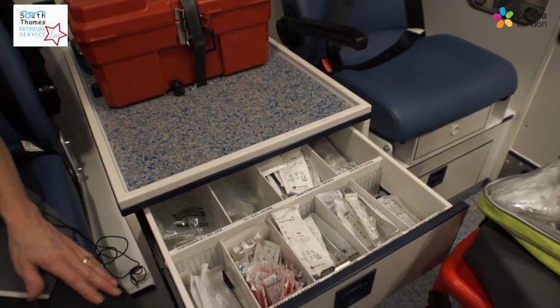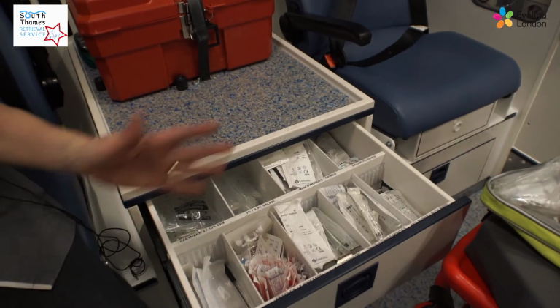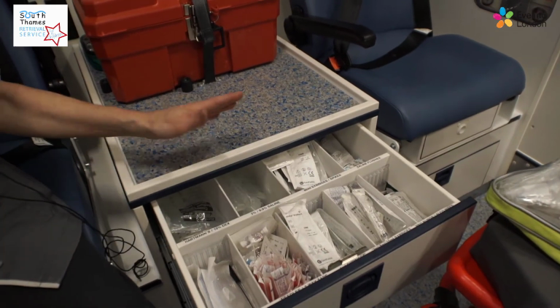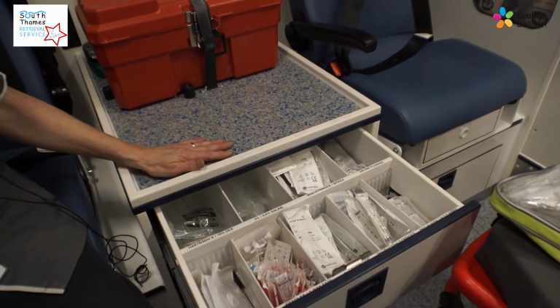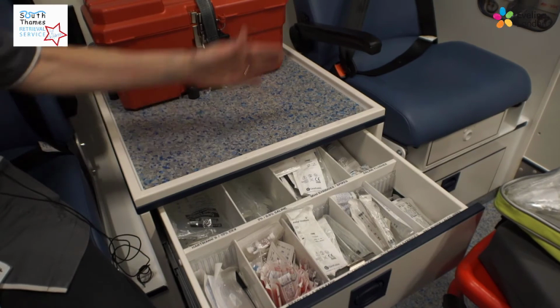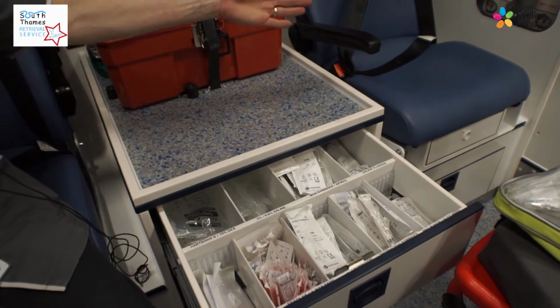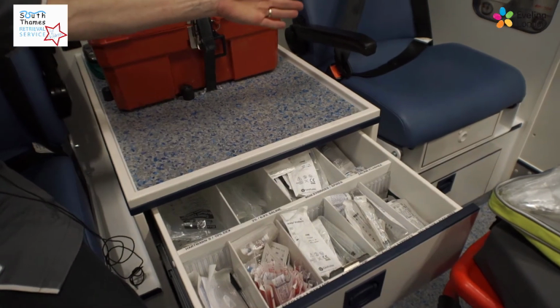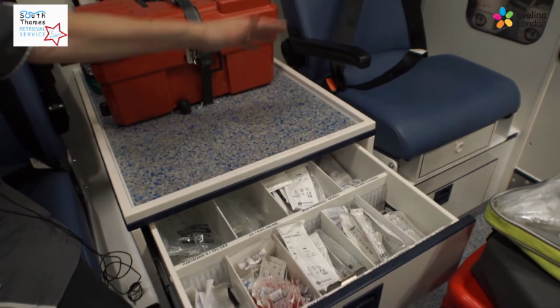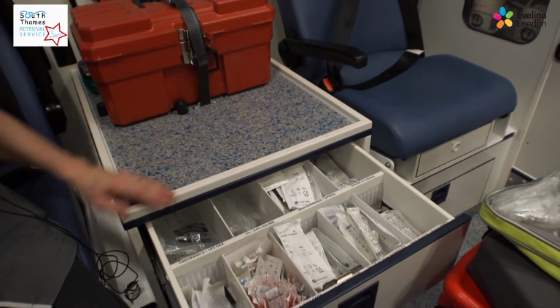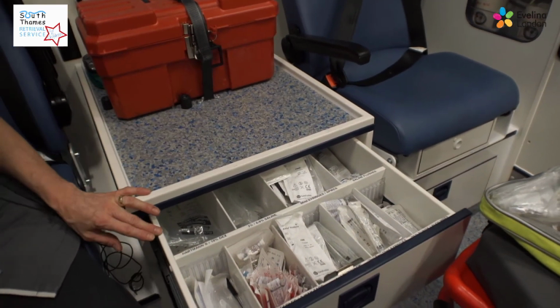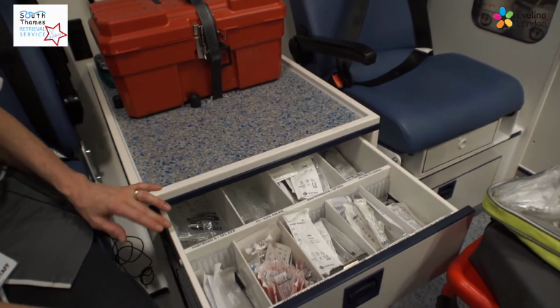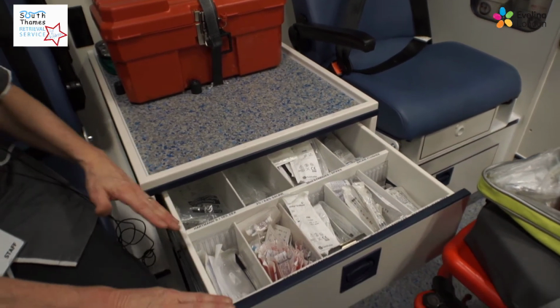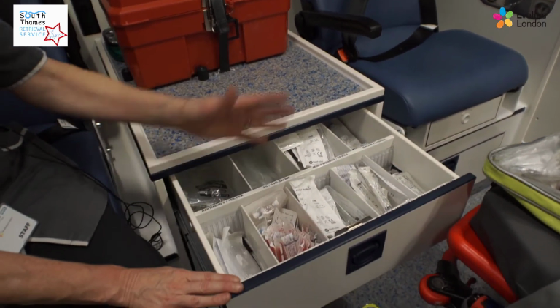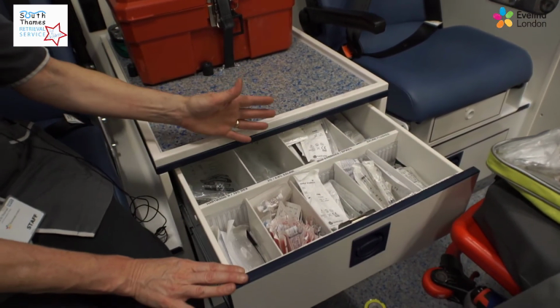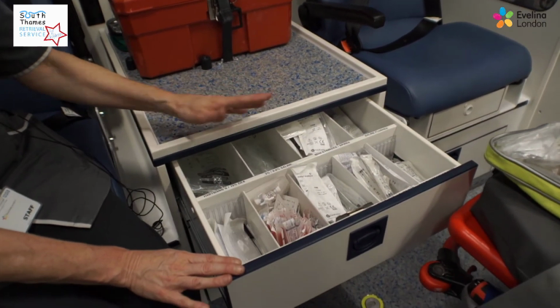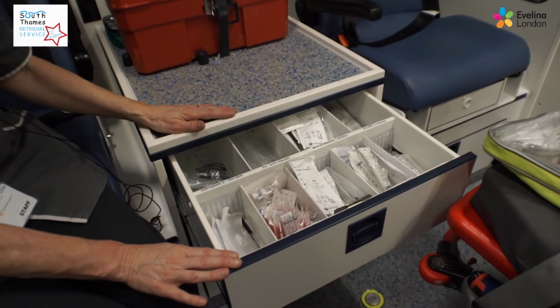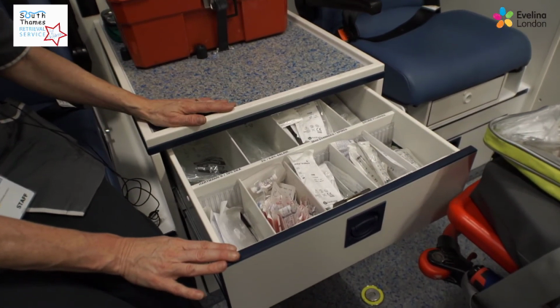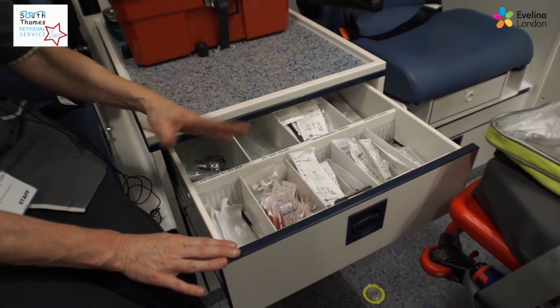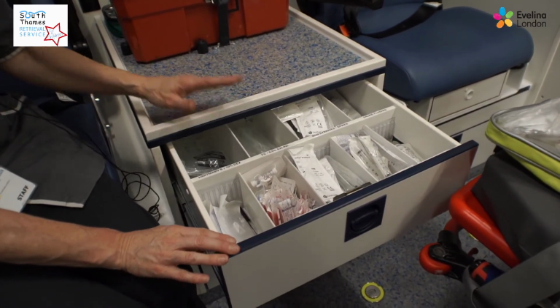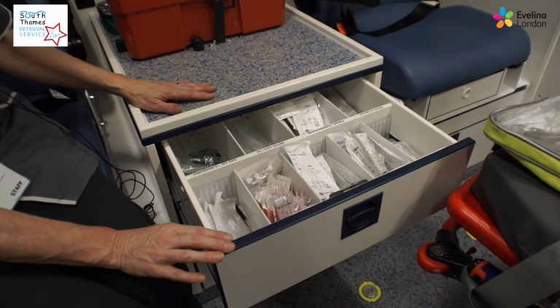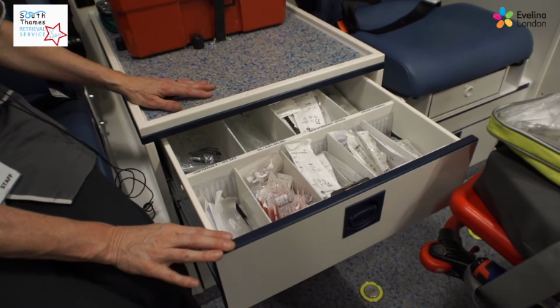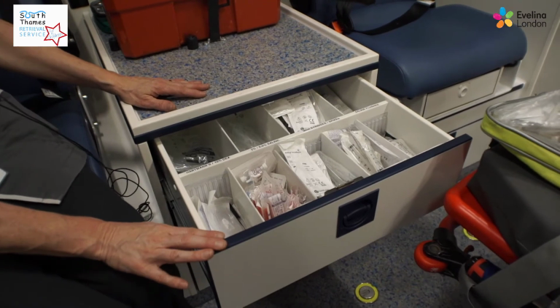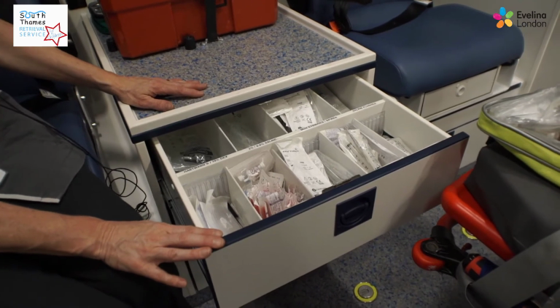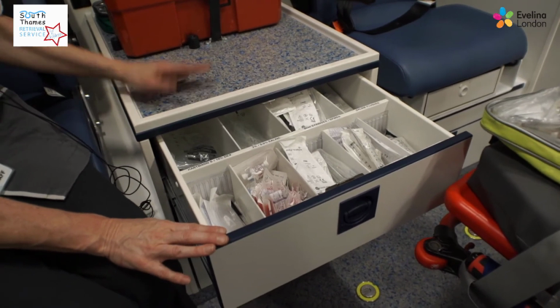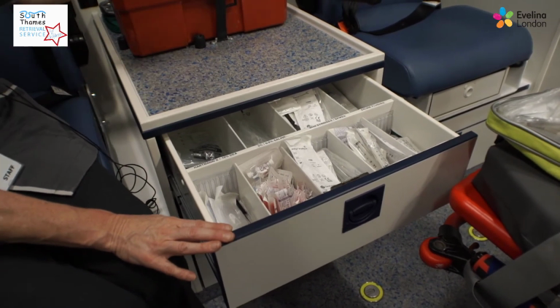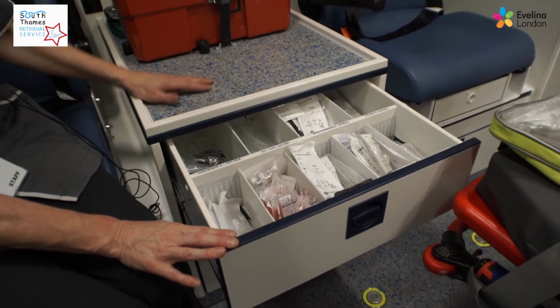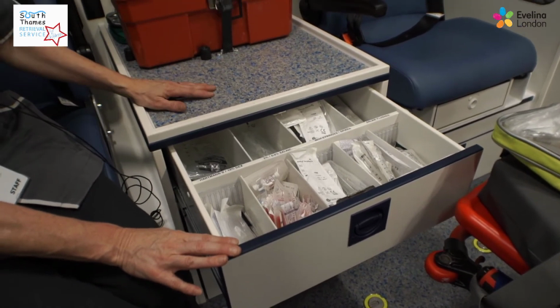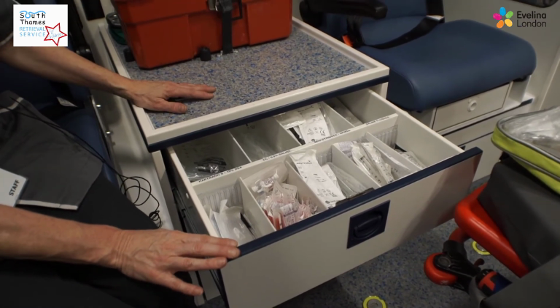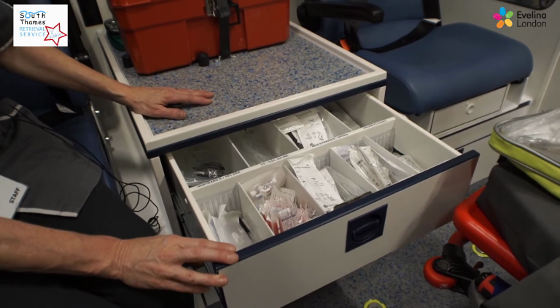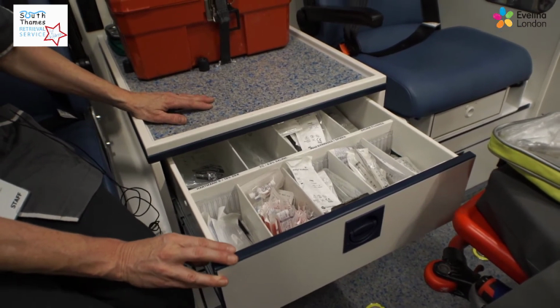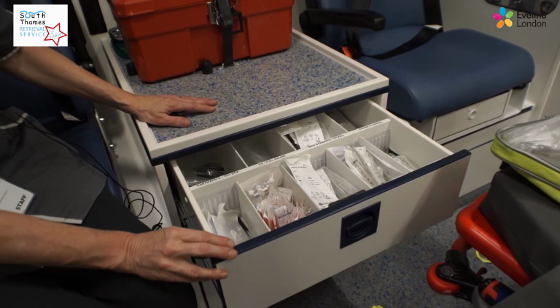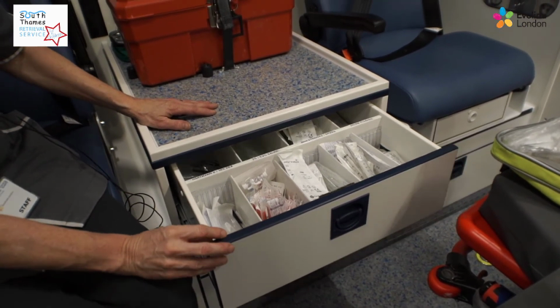By the lead clinician's seat, they can actually administer any medicines they need to or draw up any drugs whilst still sitting in their seat with their seatbelt on and being safe.